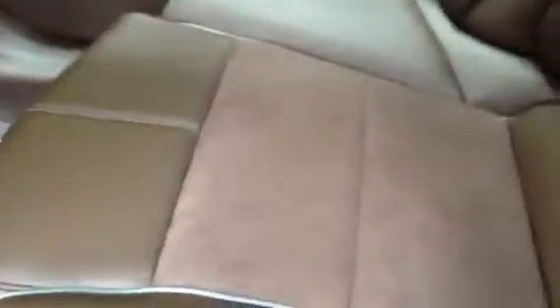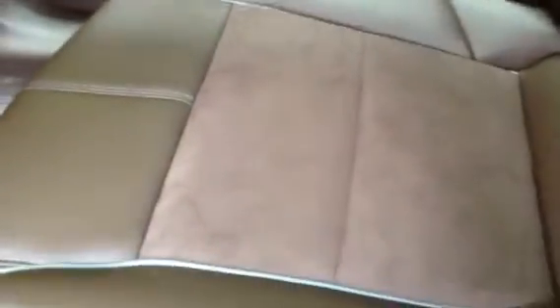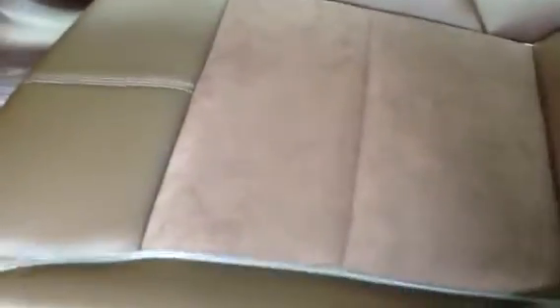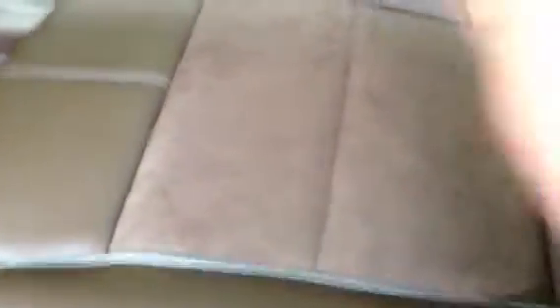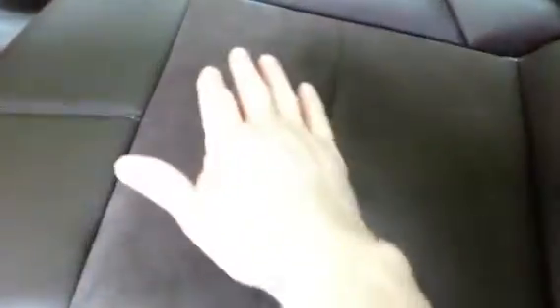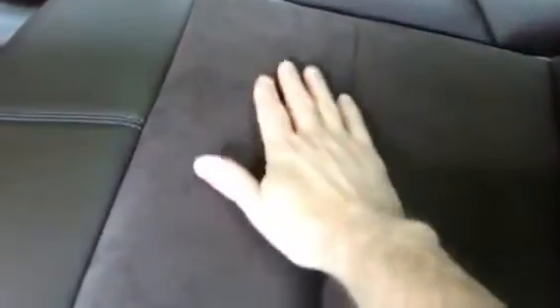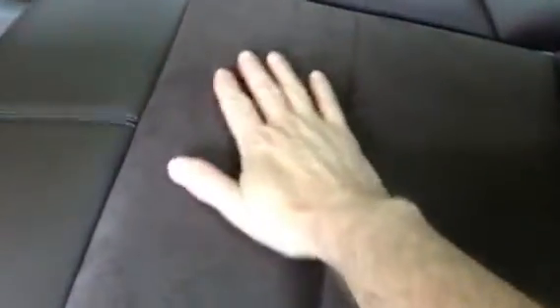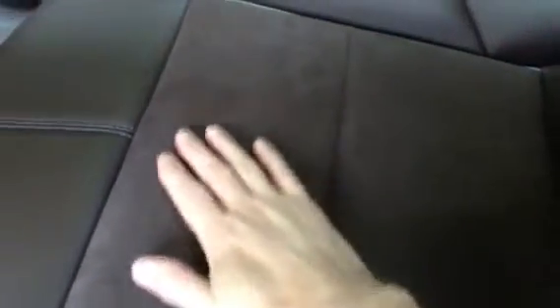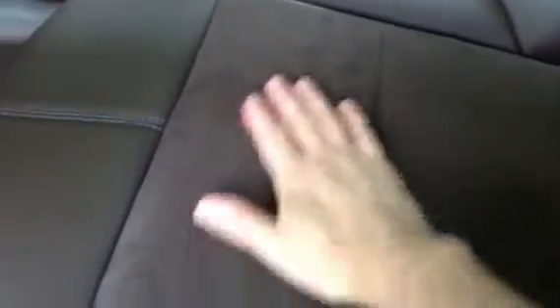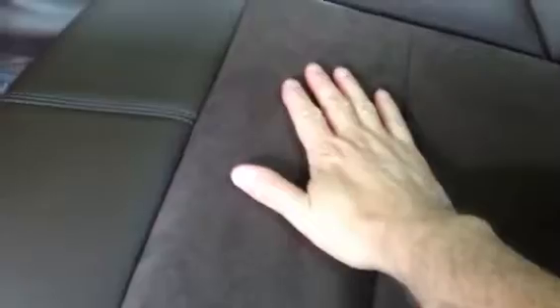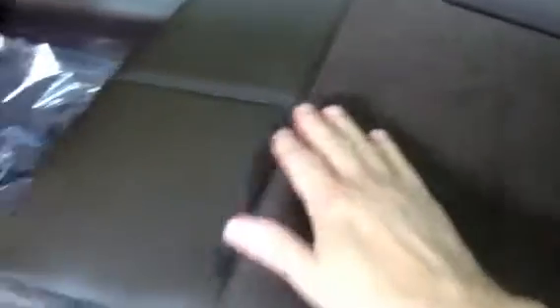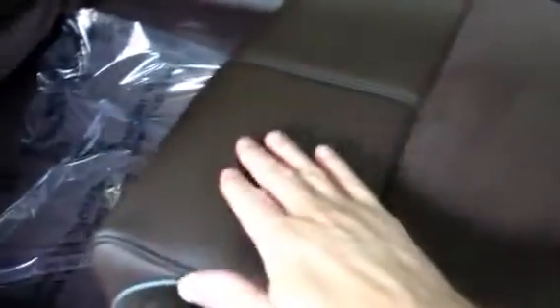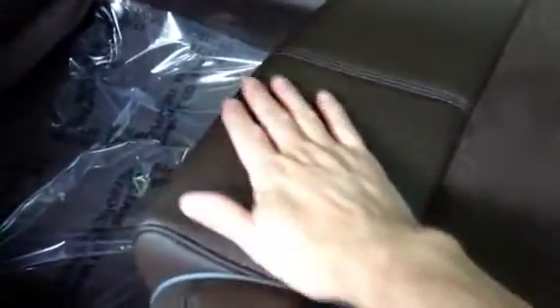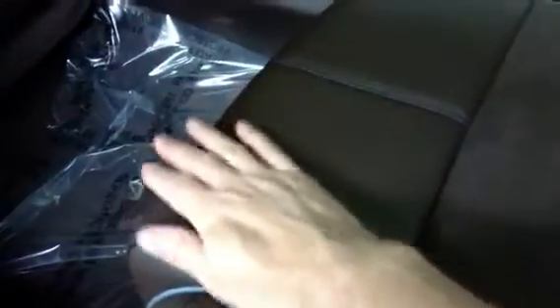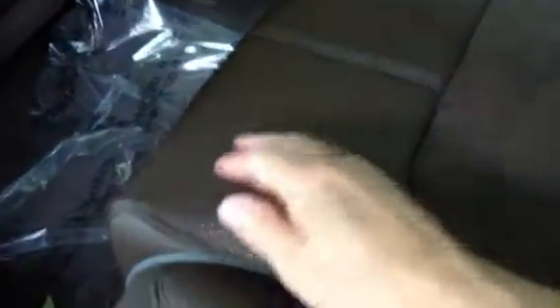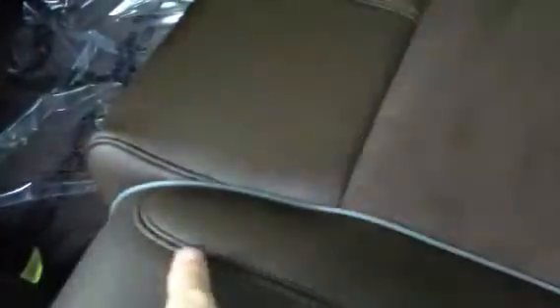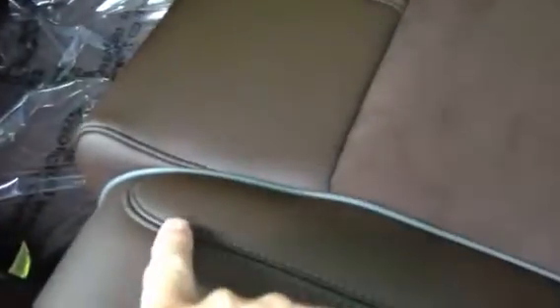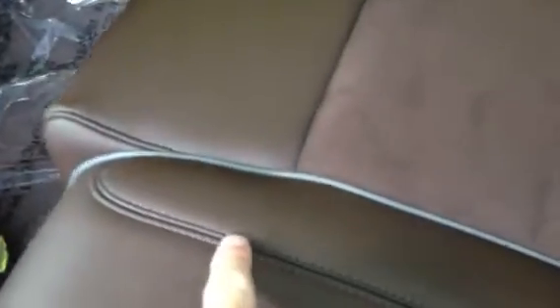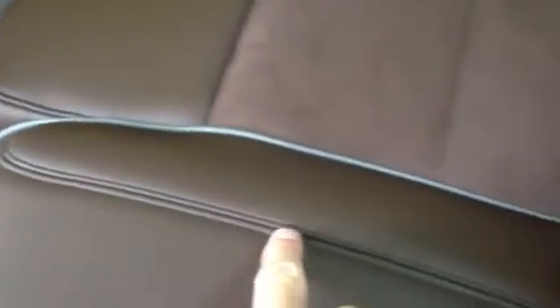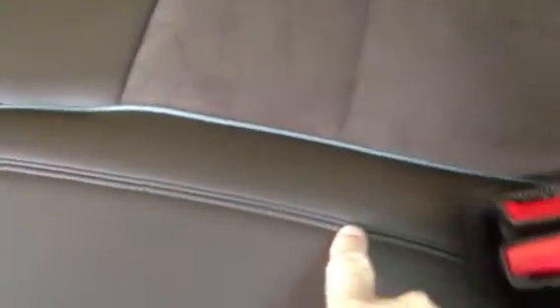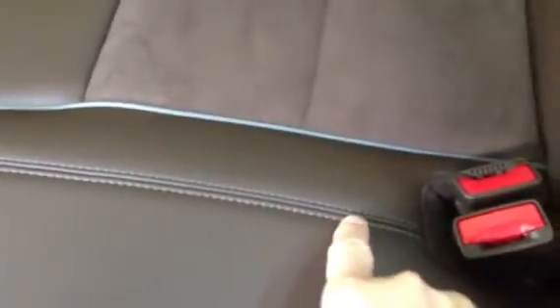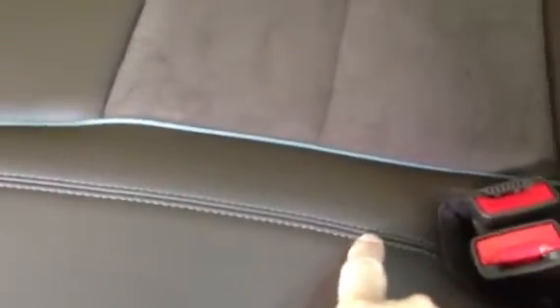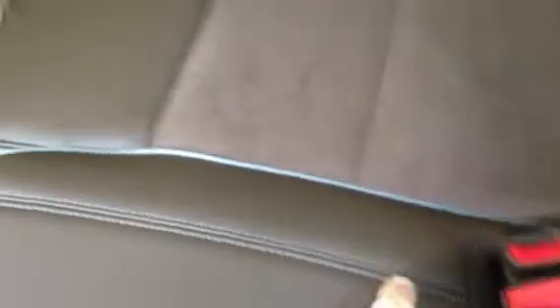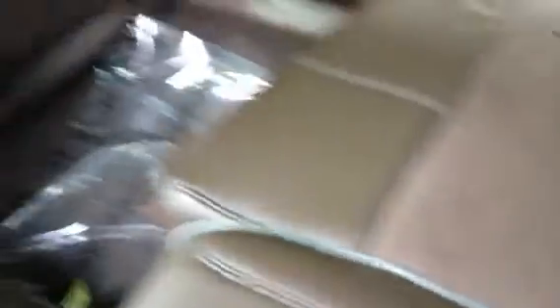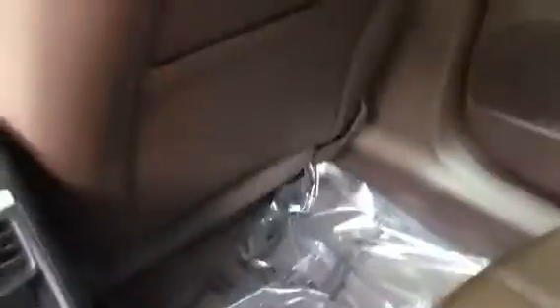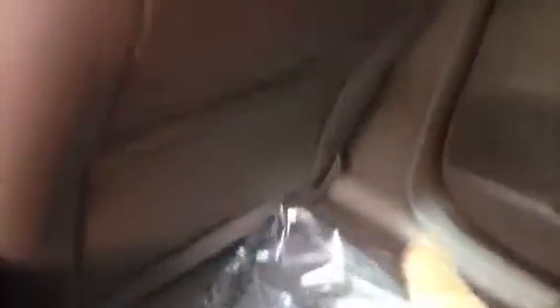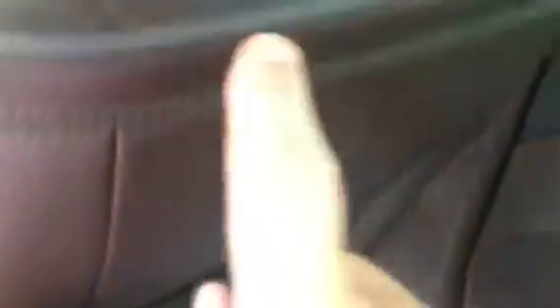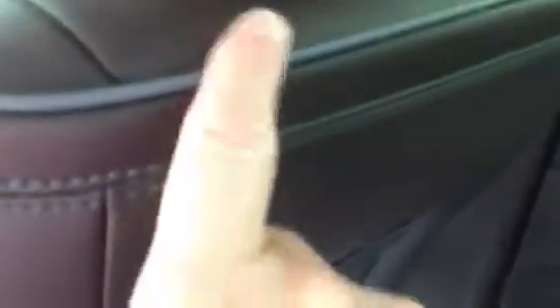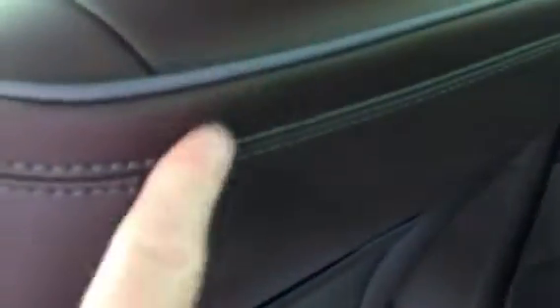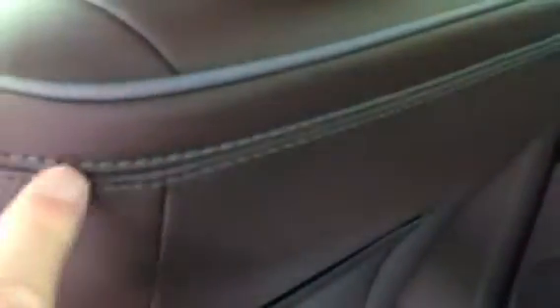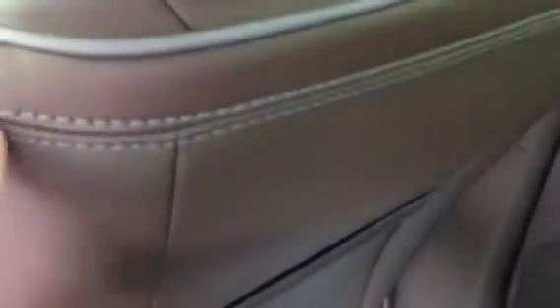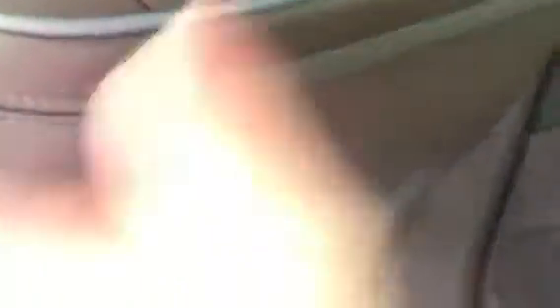Have you noticed how beautiful this is? That is real suede. This is real leather. And this is hand stitching done where? In Winchester, Virginia. That's right. Look at that beautiful hand stitching.